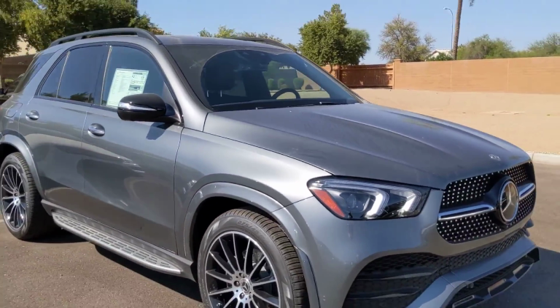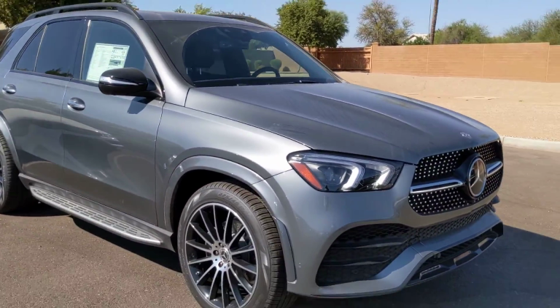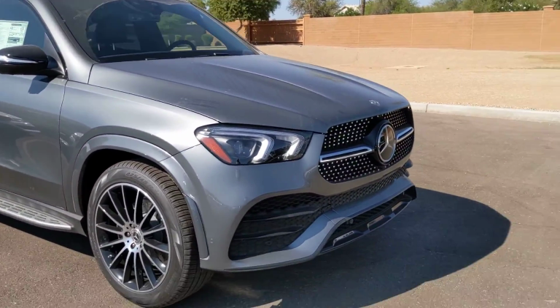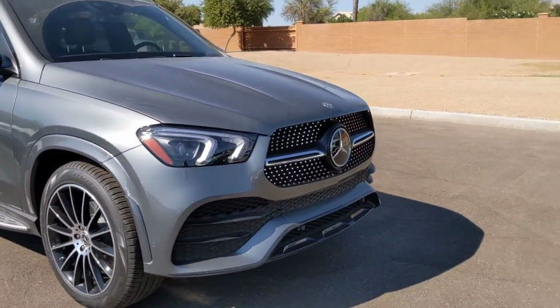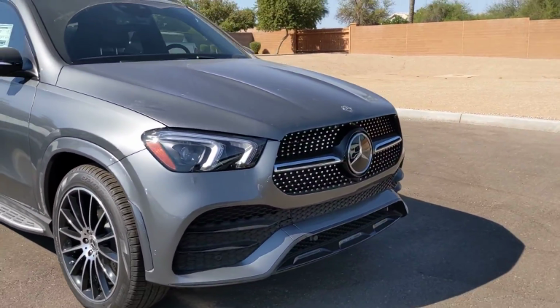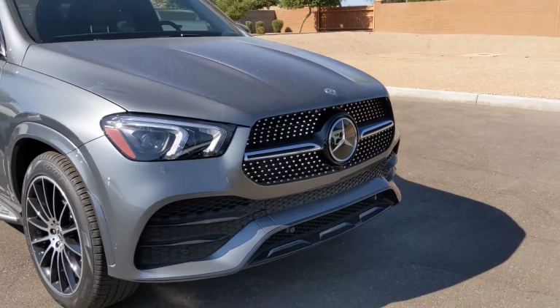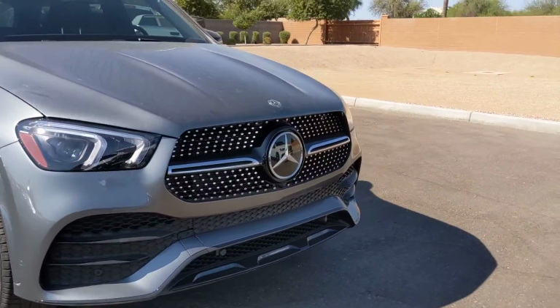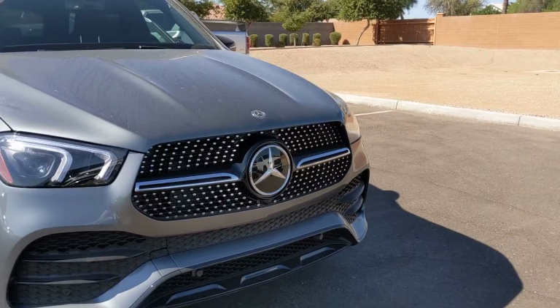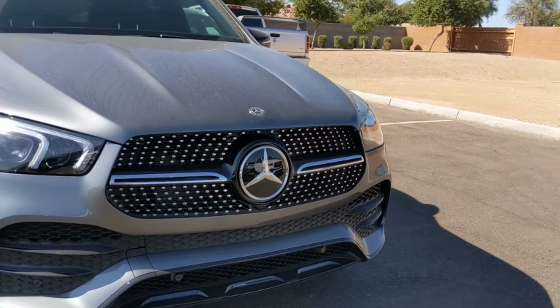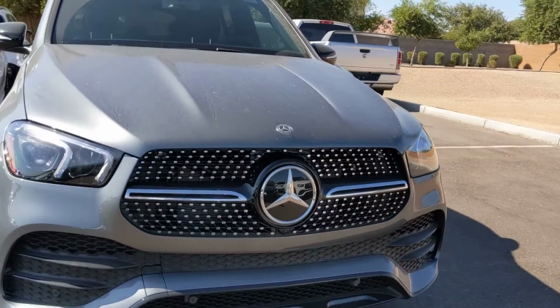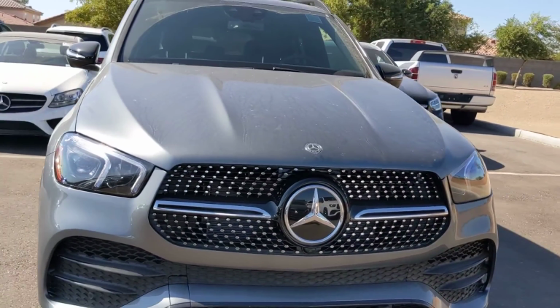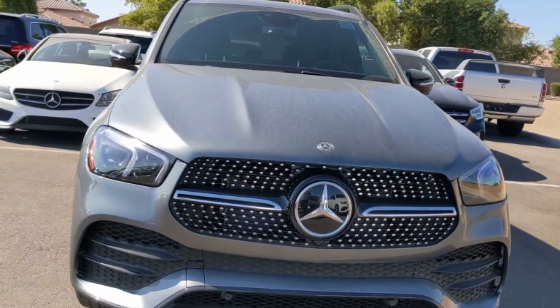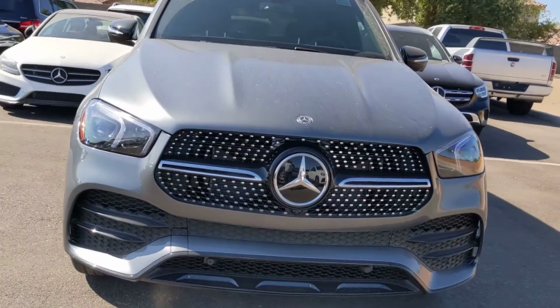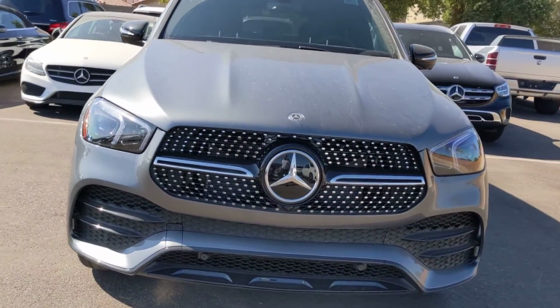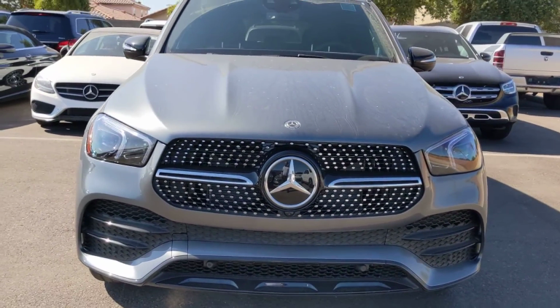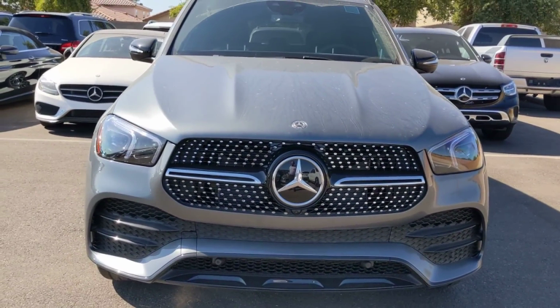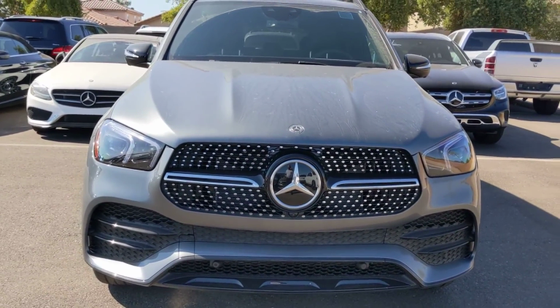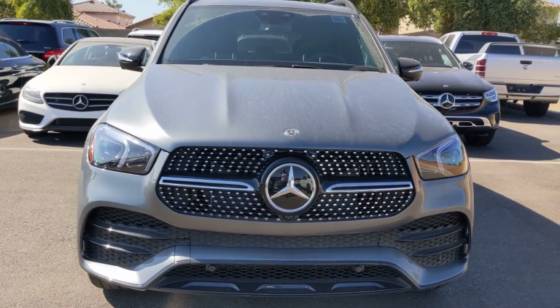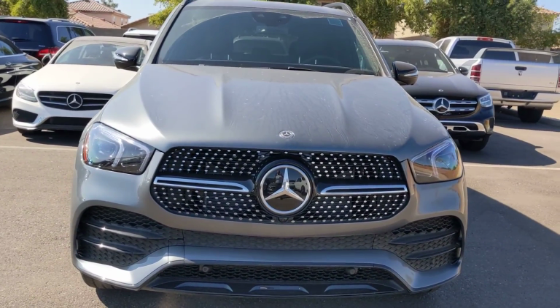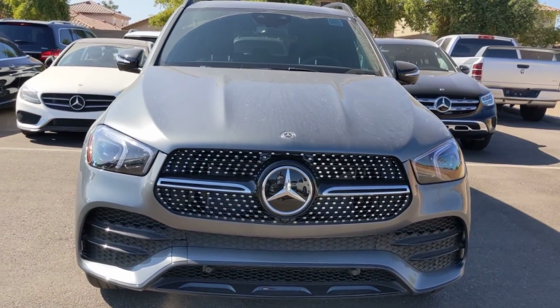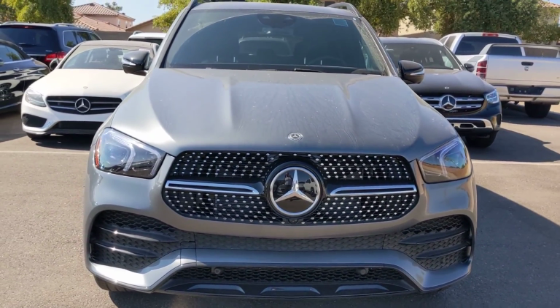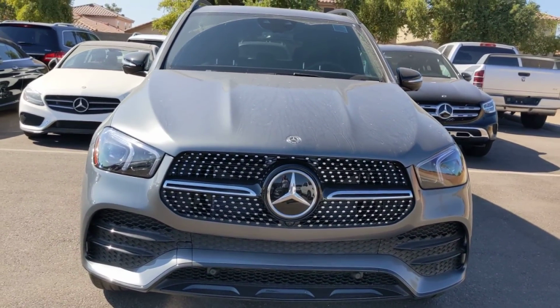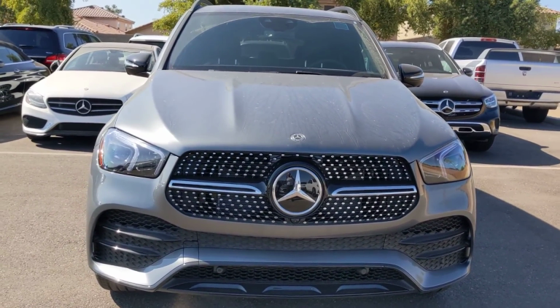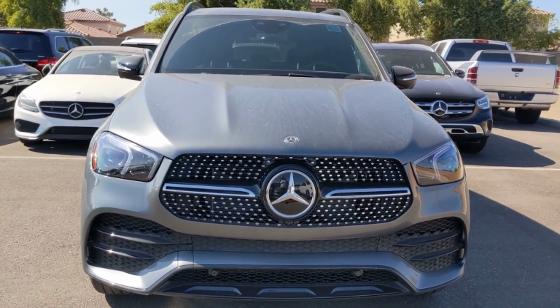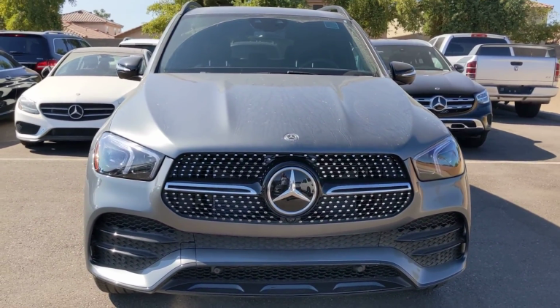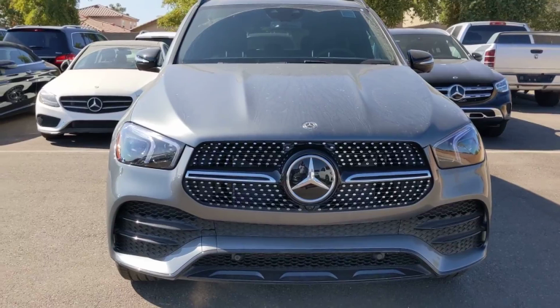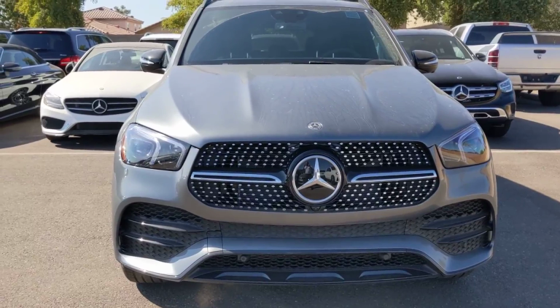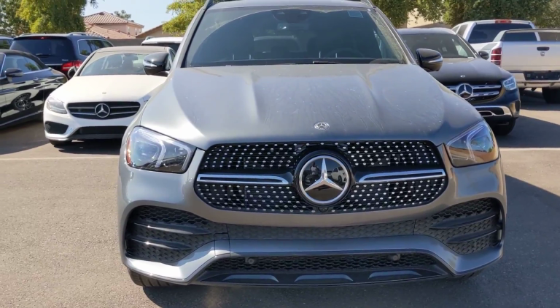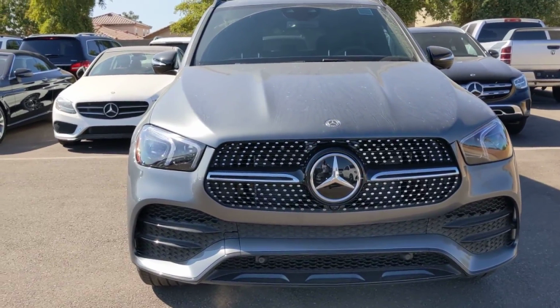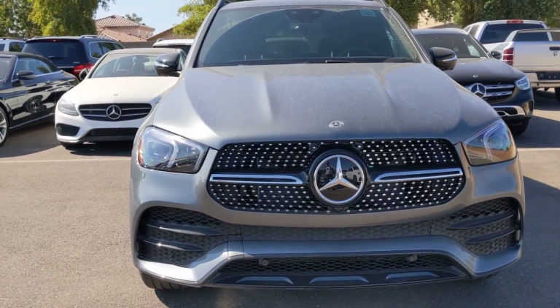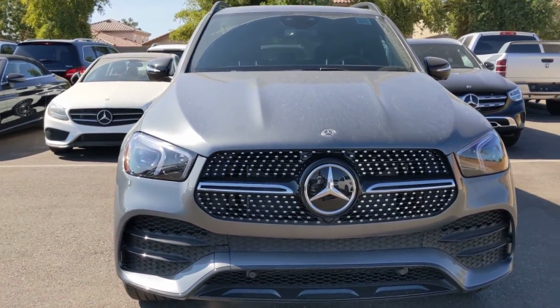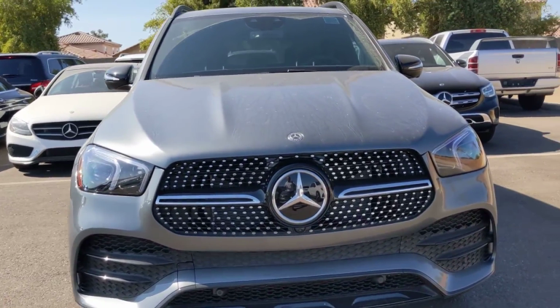I've sold quite a few of these recently — white, silver, gray, black — and there's something about this gray and black two-tone that just pops. It's just gorgeous.